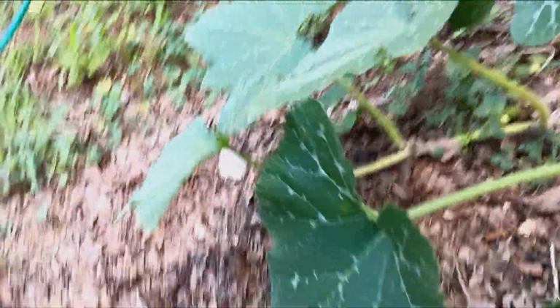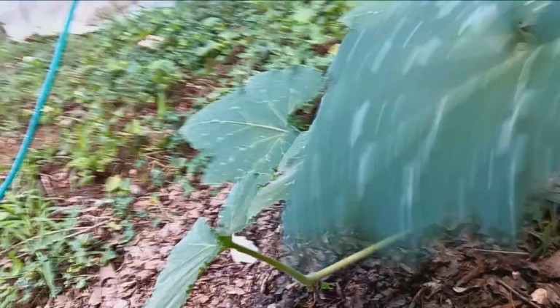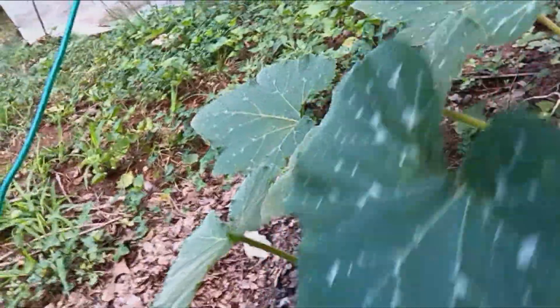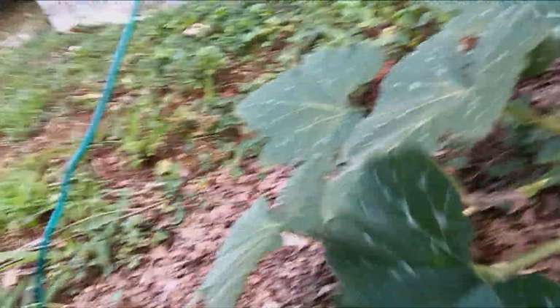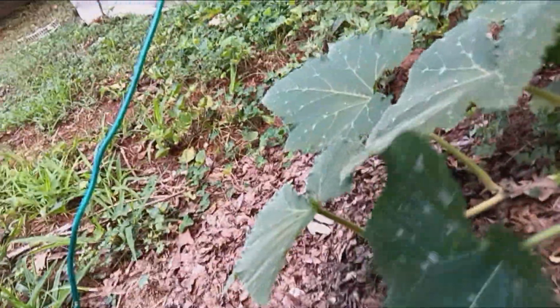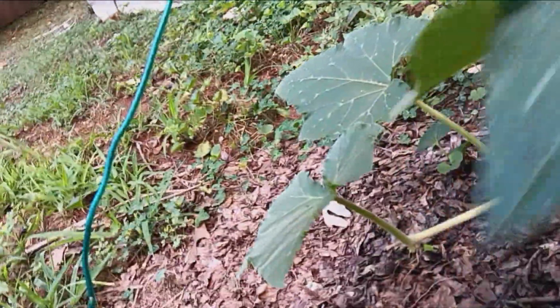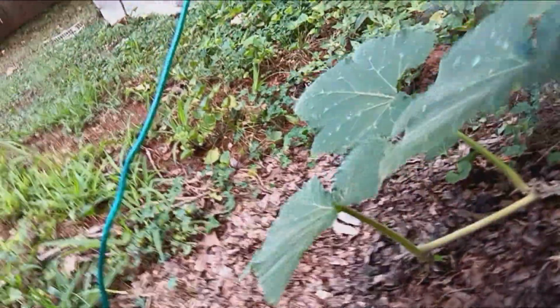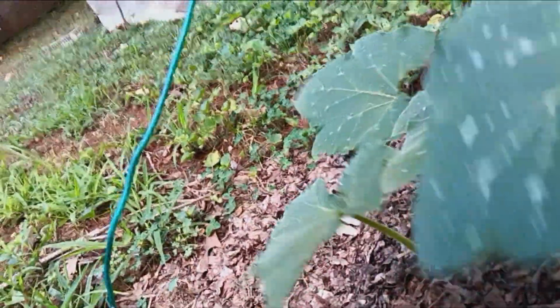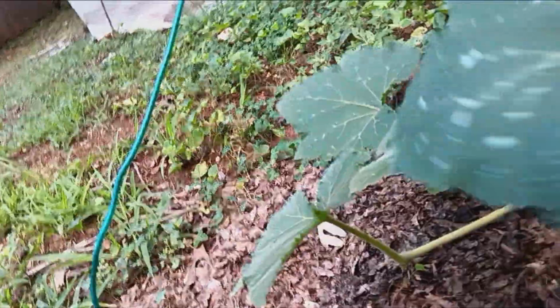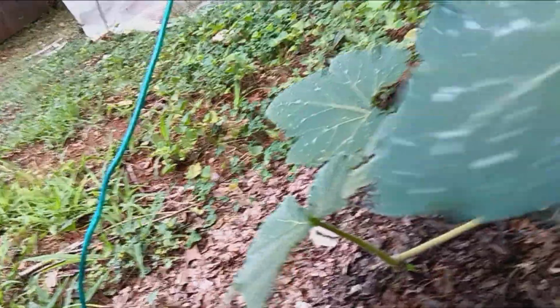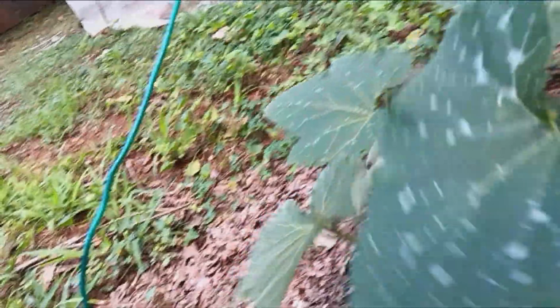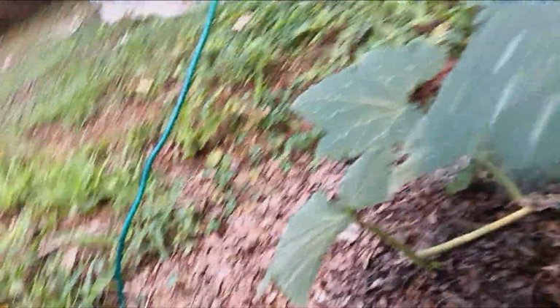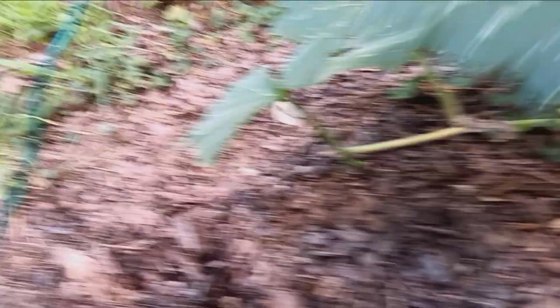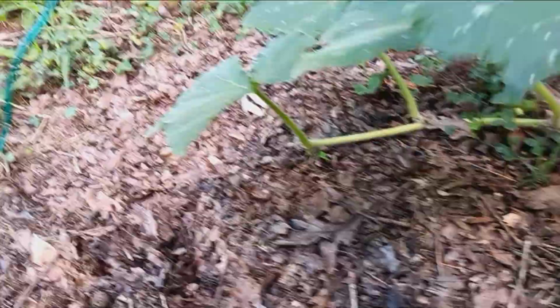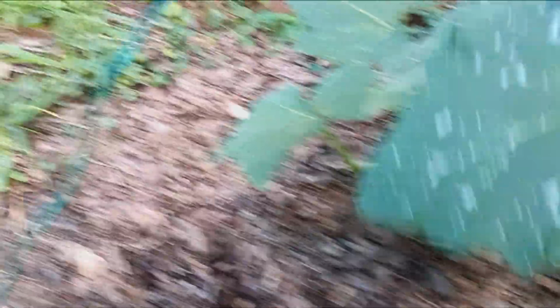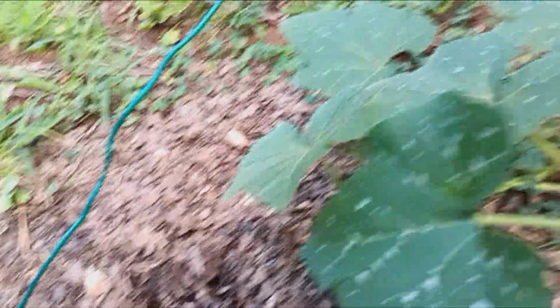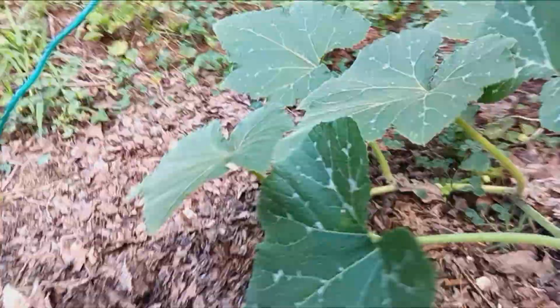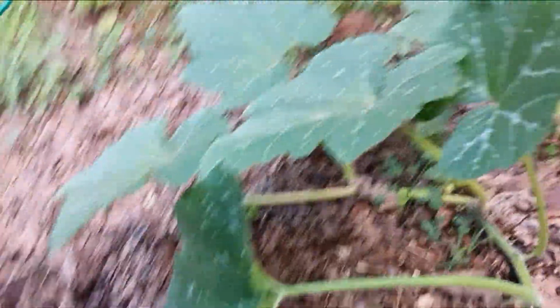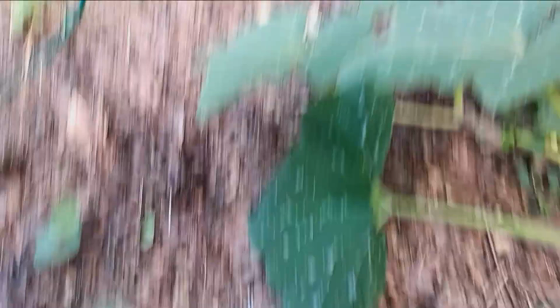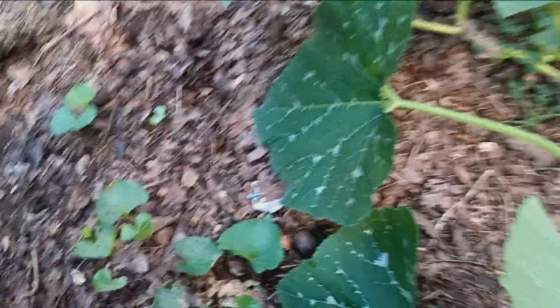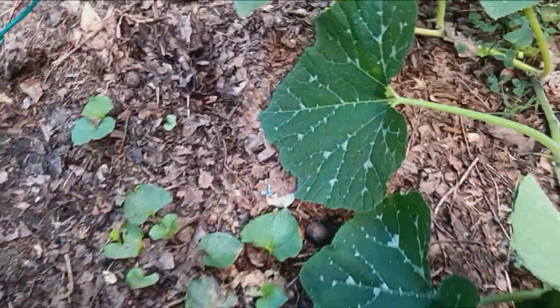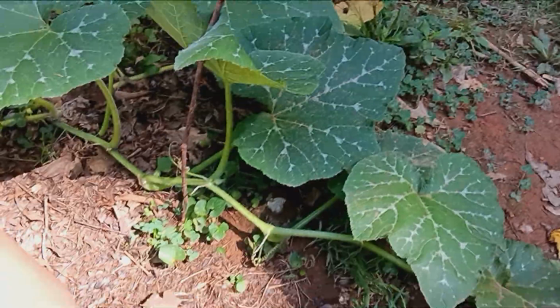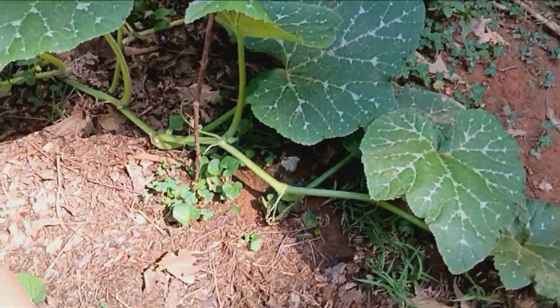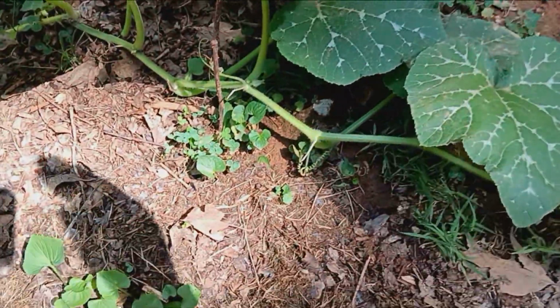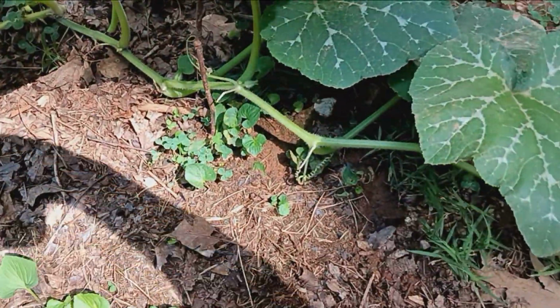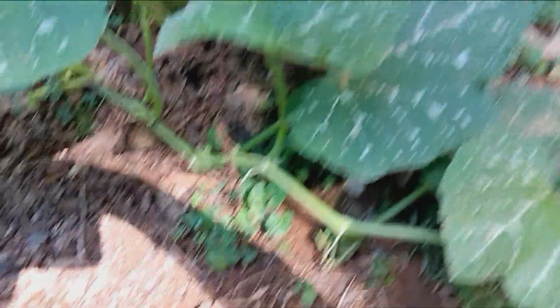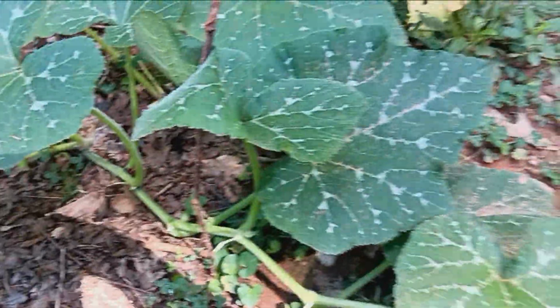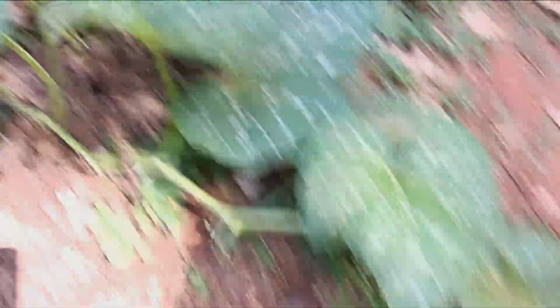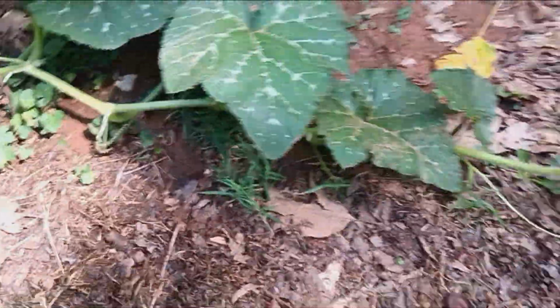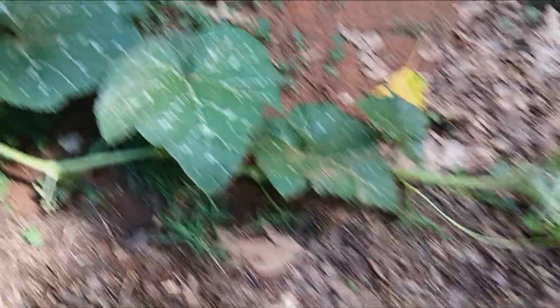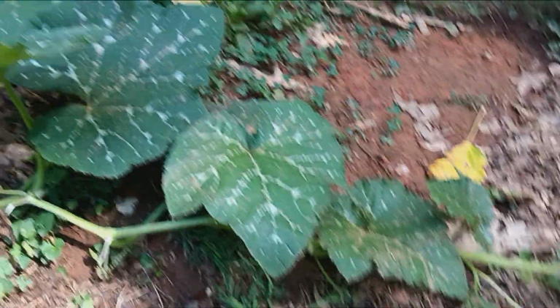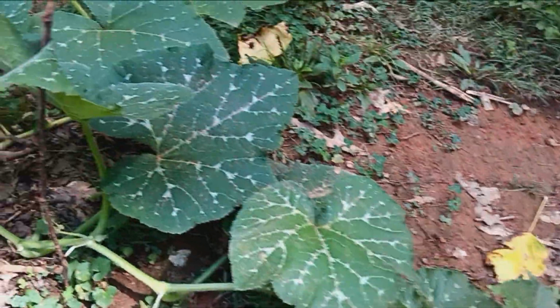Just like this pumpkin vine — it just rolled over. You don't need that rolled over. Let me fix it. Alright, I fixed it. So the pumpkin's looking better.